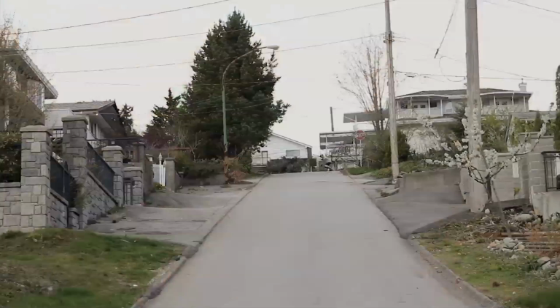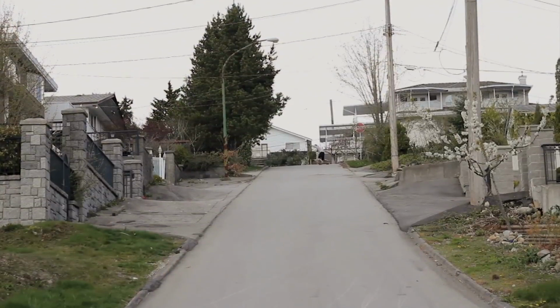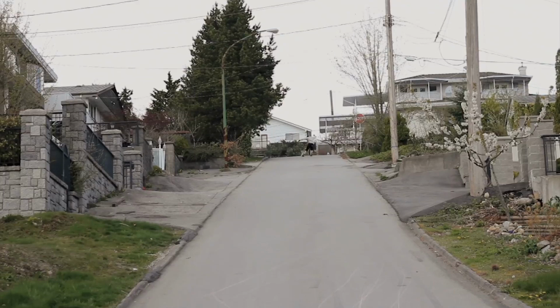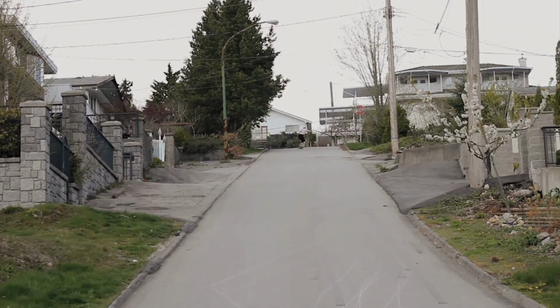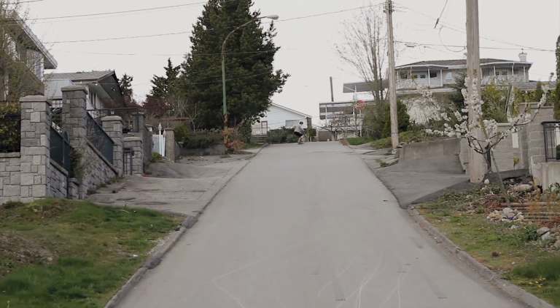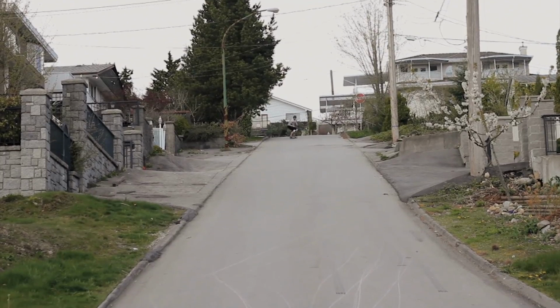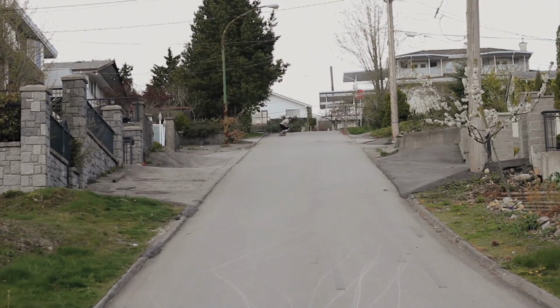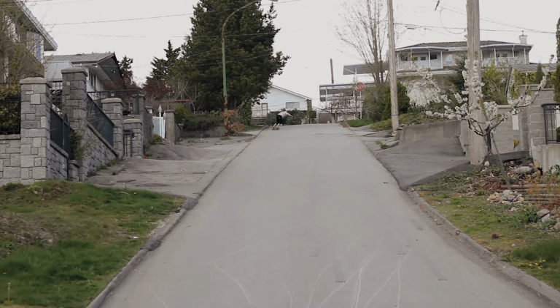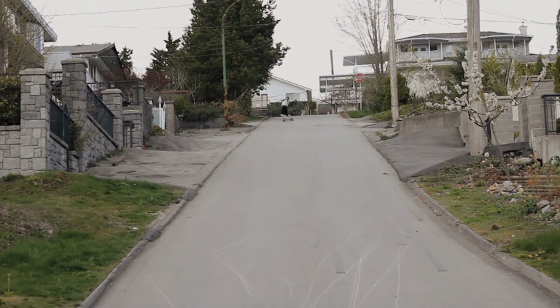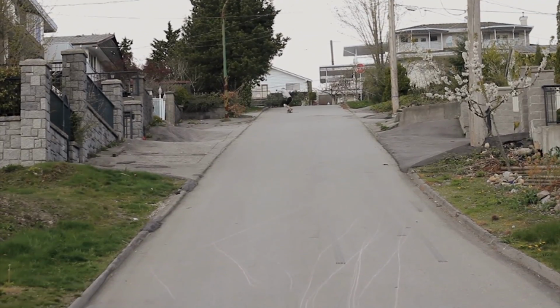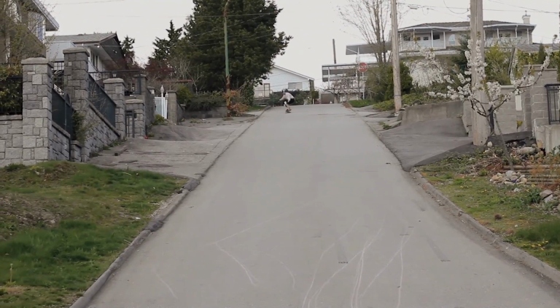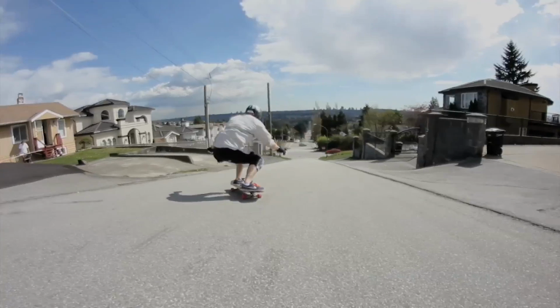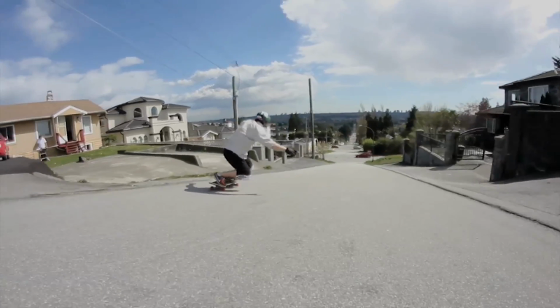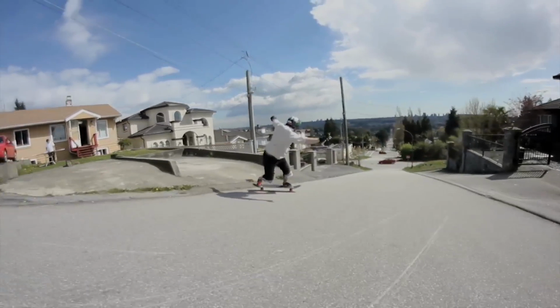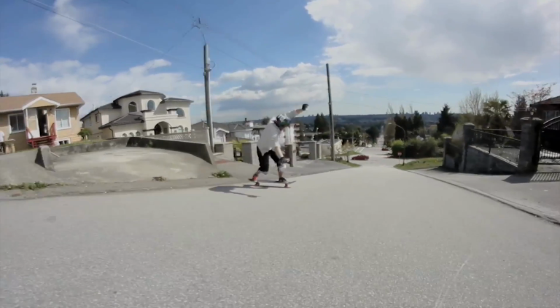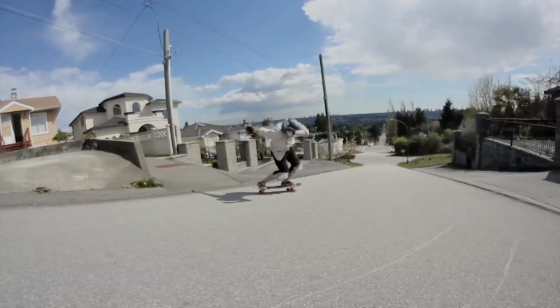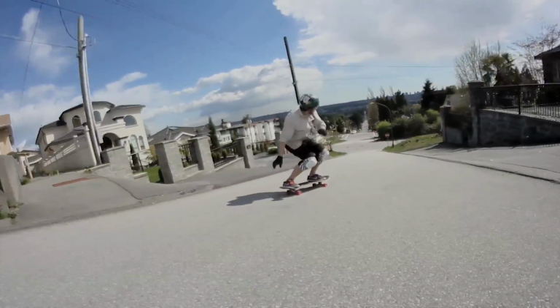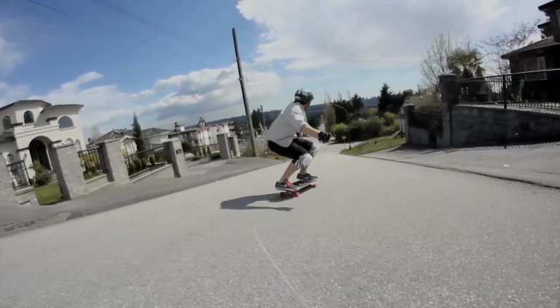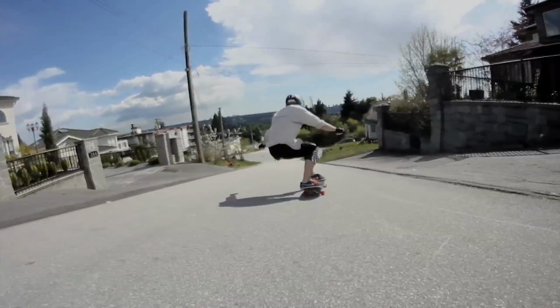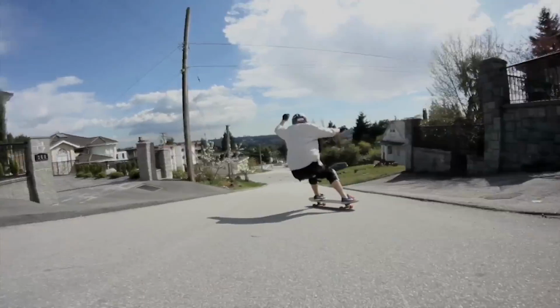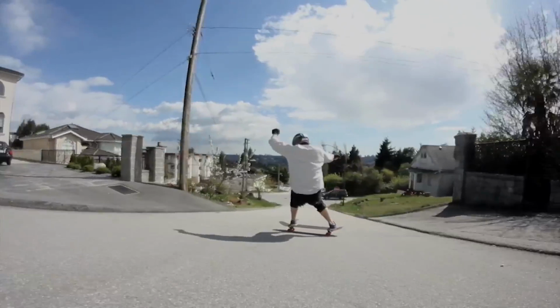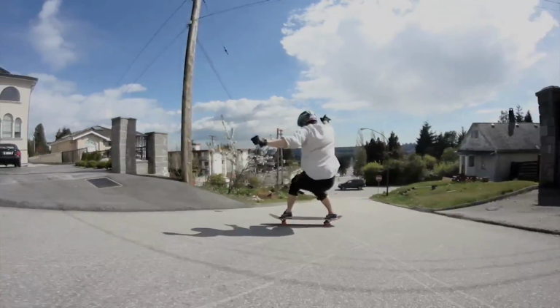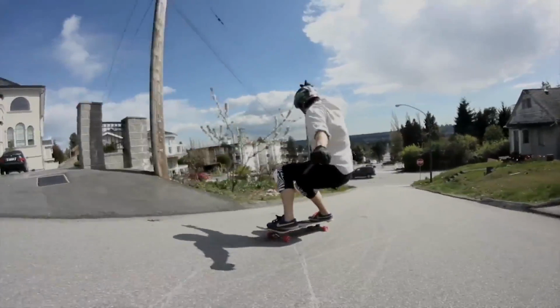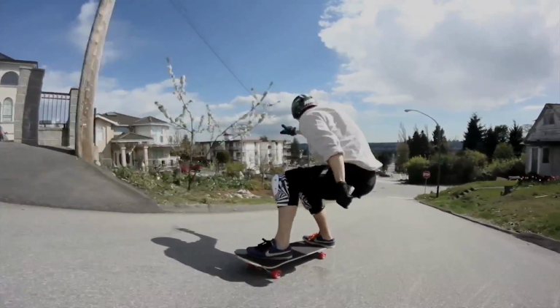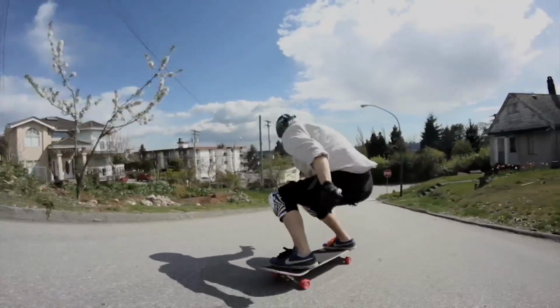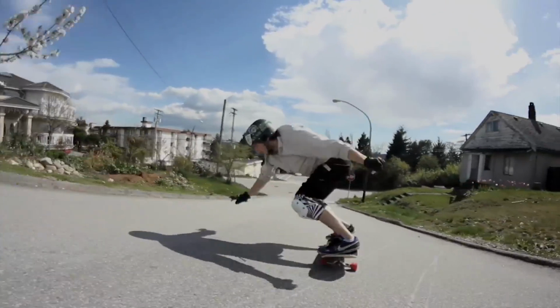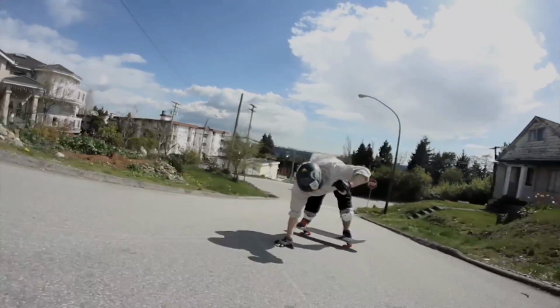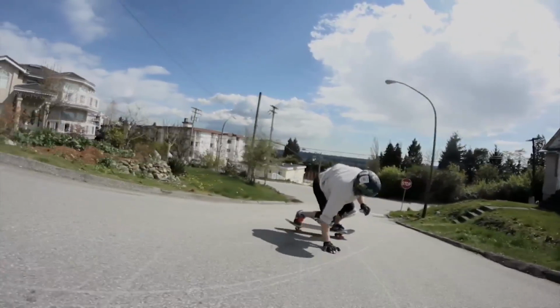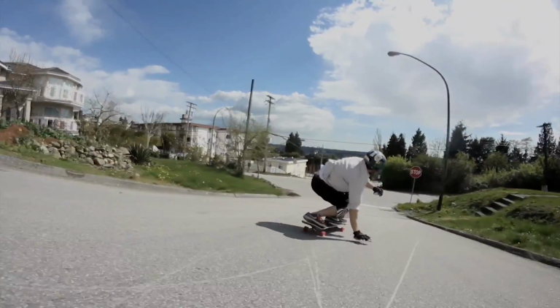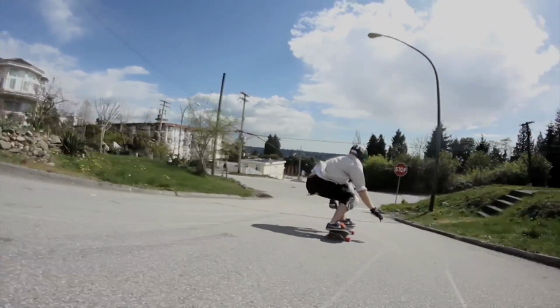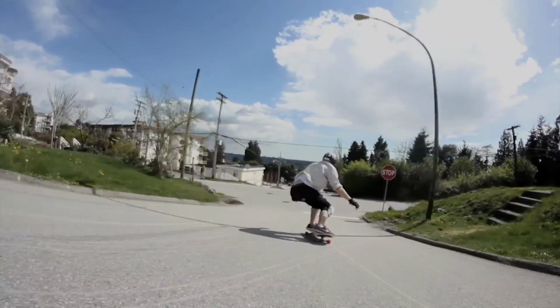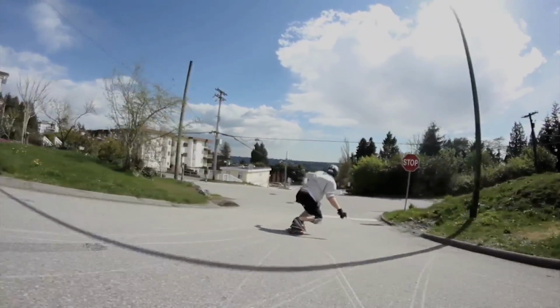The Rain 62mm 80A Envy wheel is a center set, radius, or round-lipped freeride wheel. It's not just for freeriding — it's for all kinds of riding.